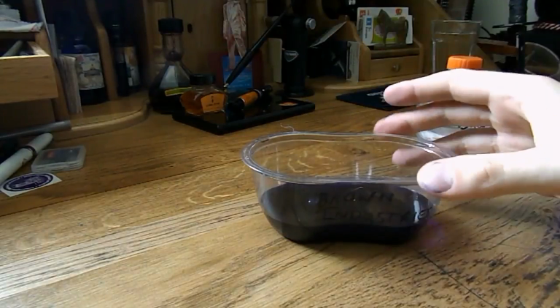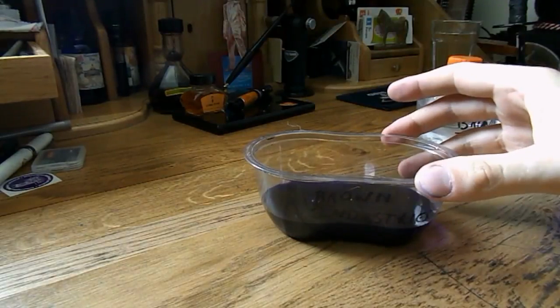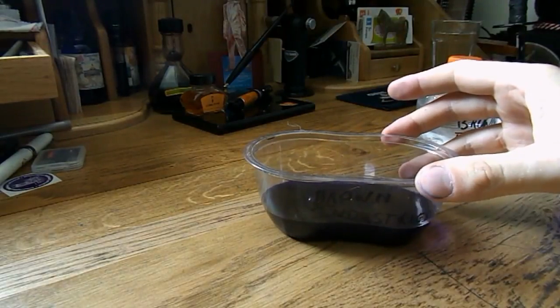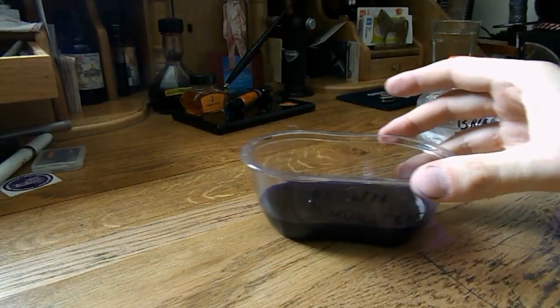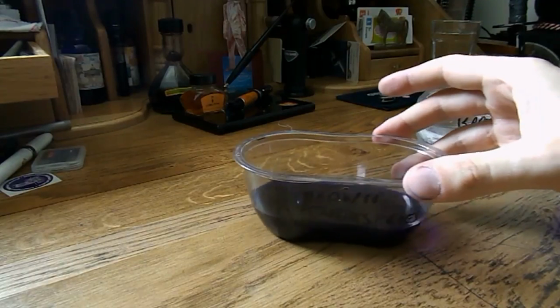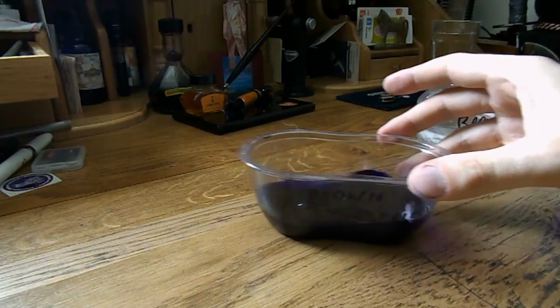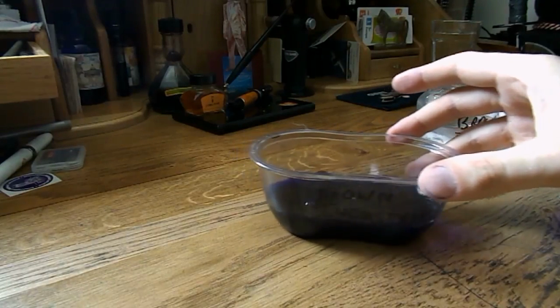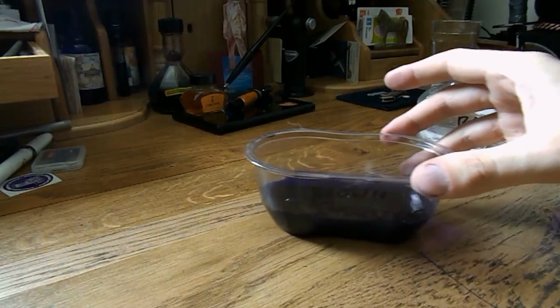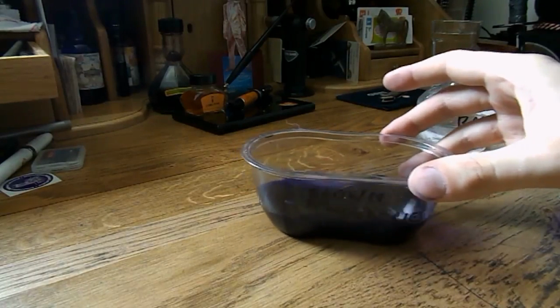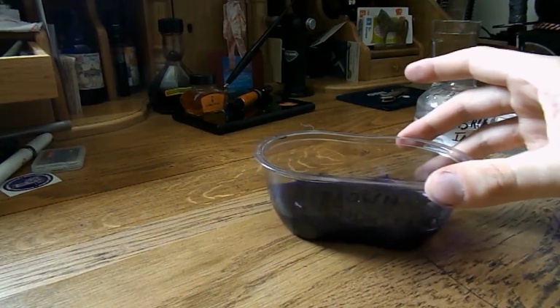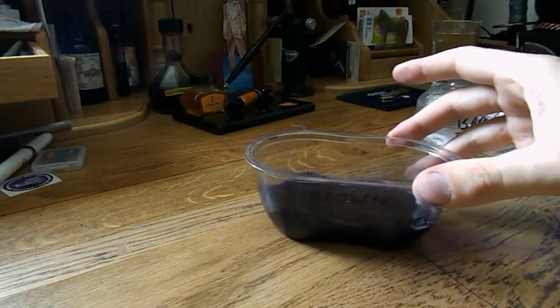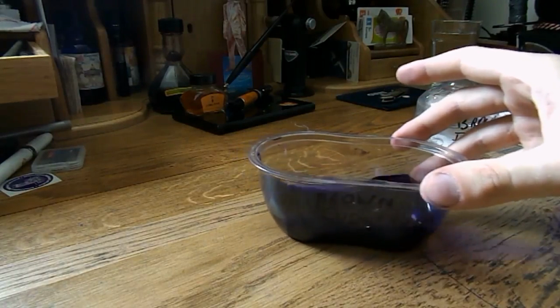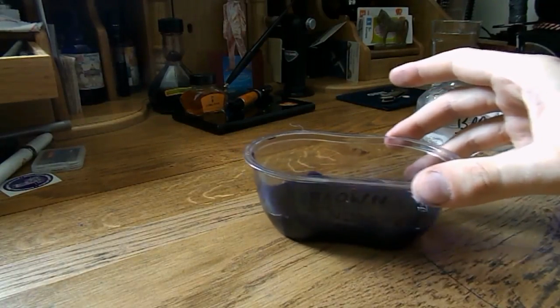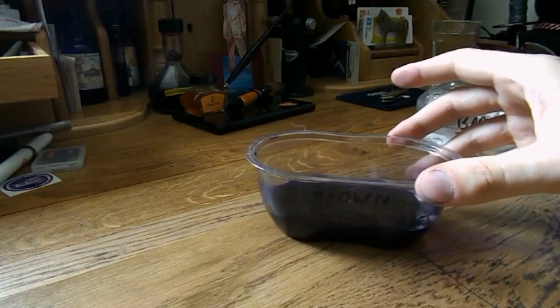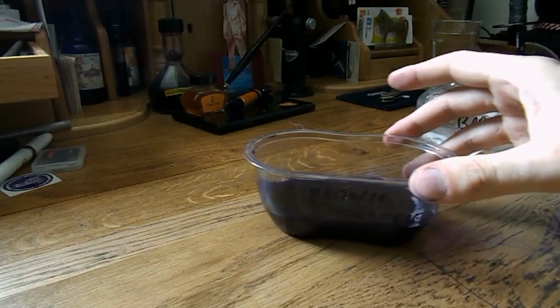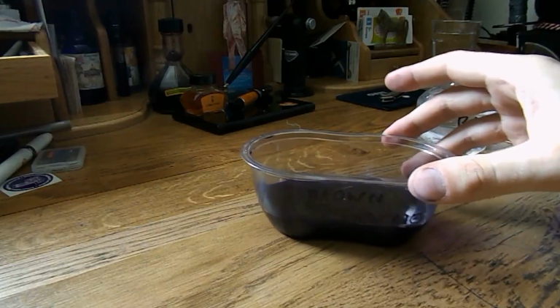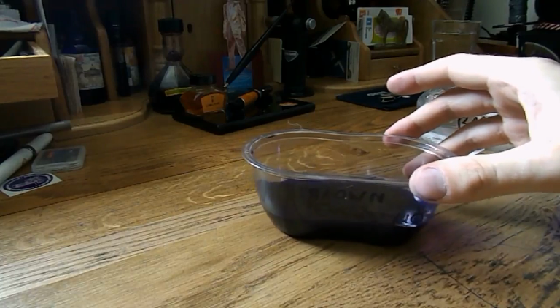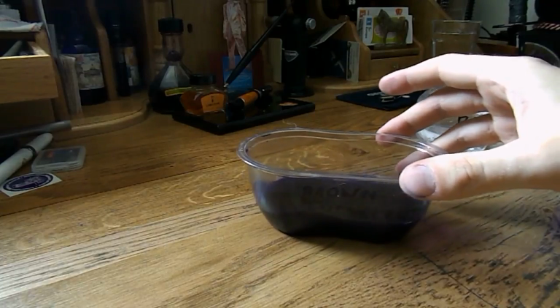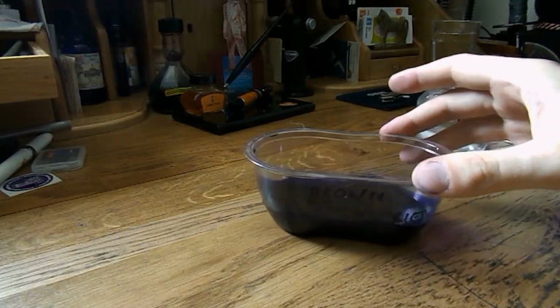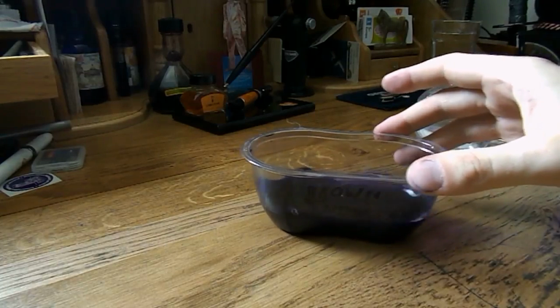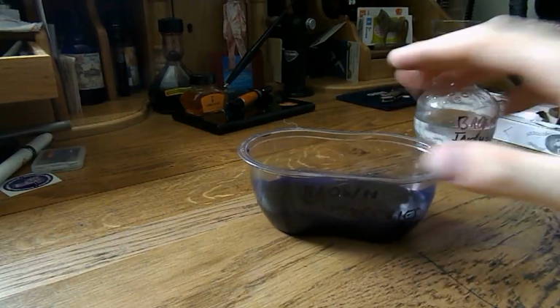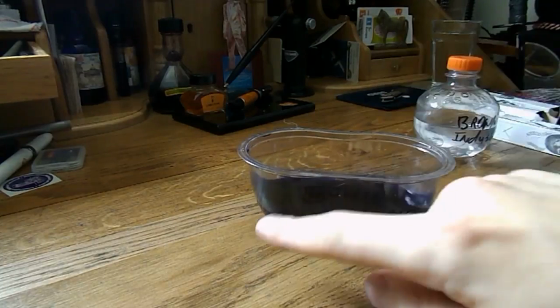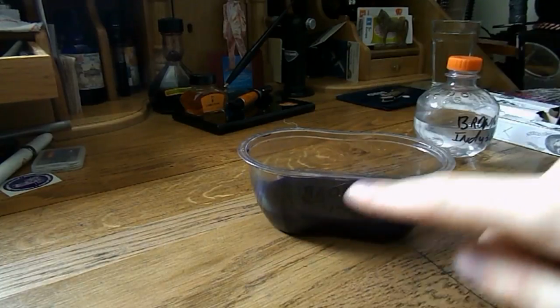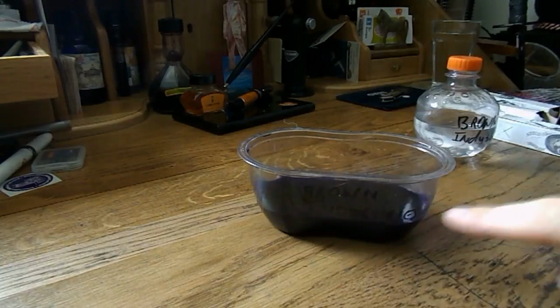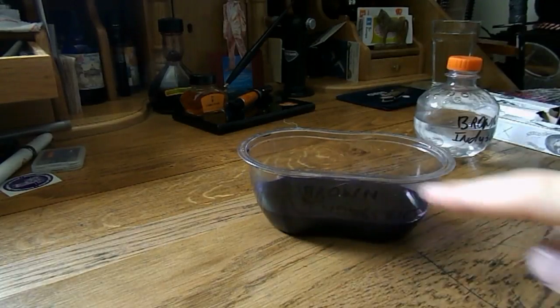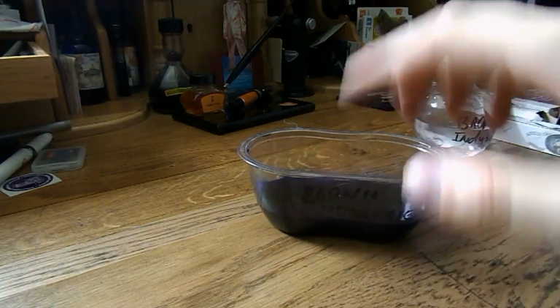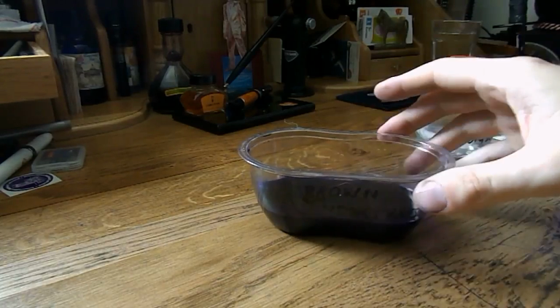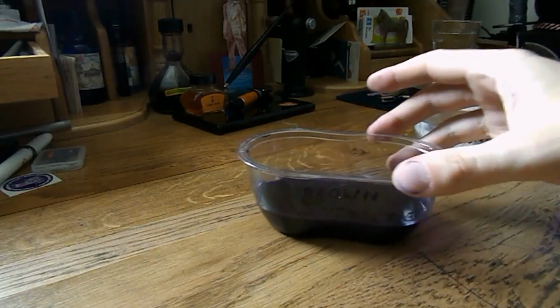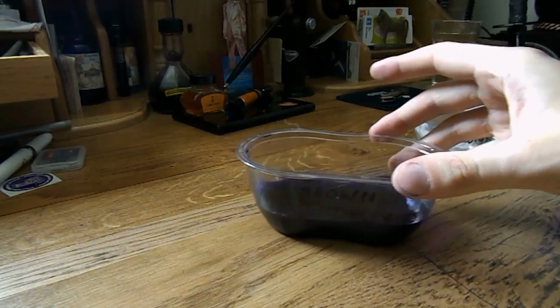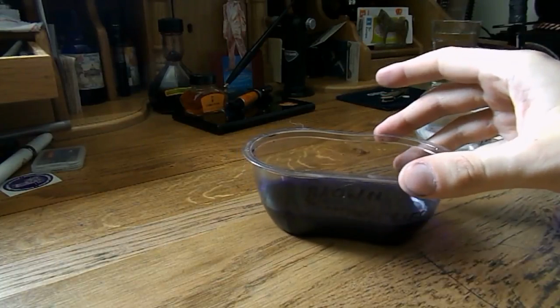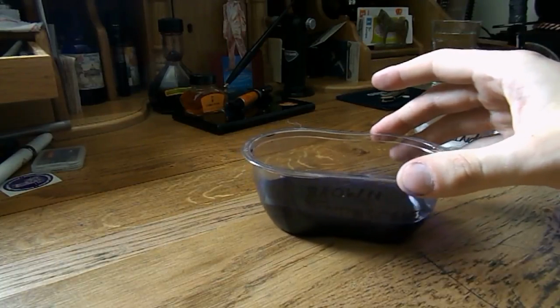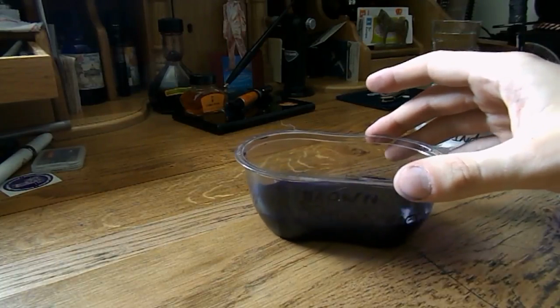Pour the contents of the entire Goulet pint of Bay State Blue into the mixing container. Then wriggle it around. Note how the symmetric sine waves are actually moving around in the water.